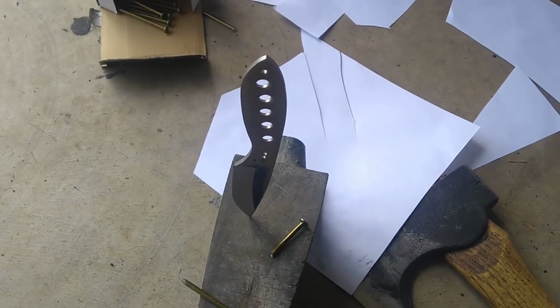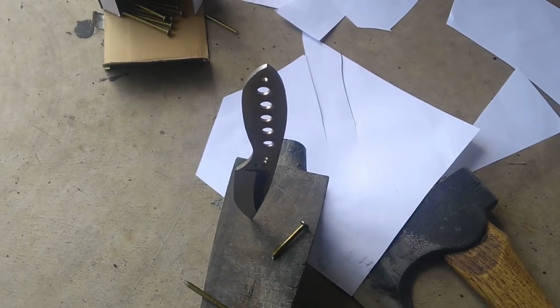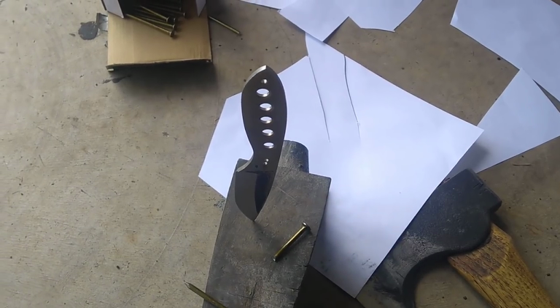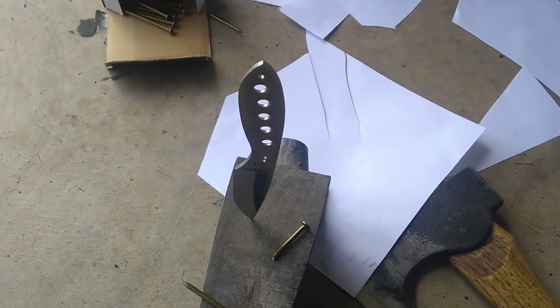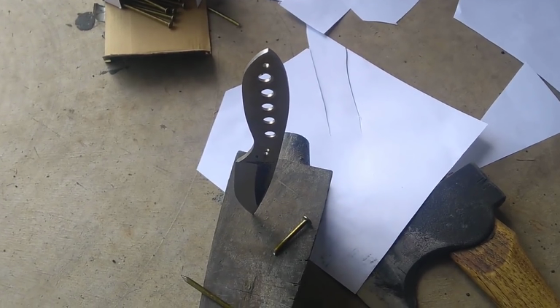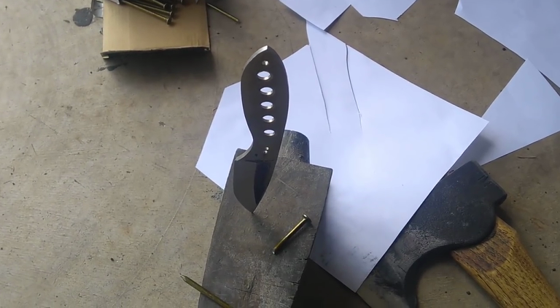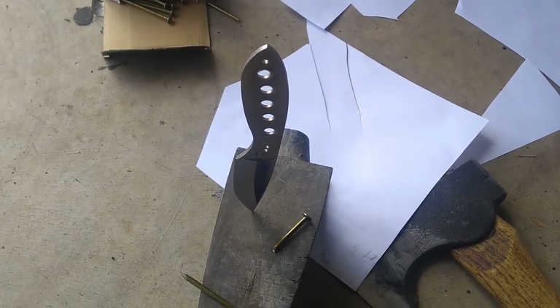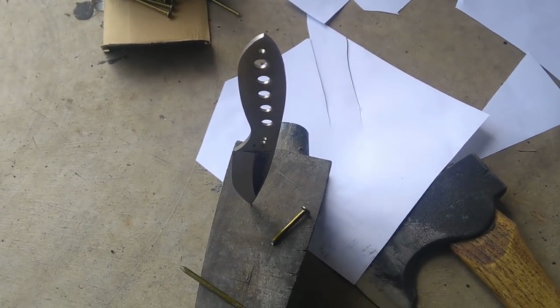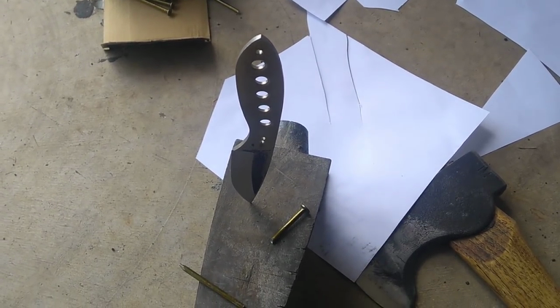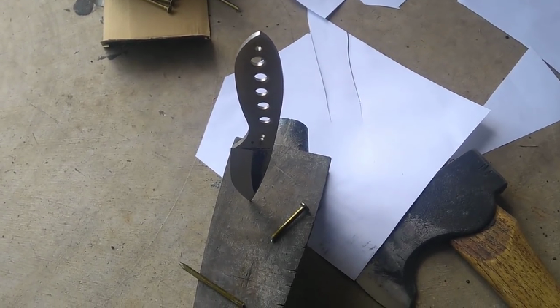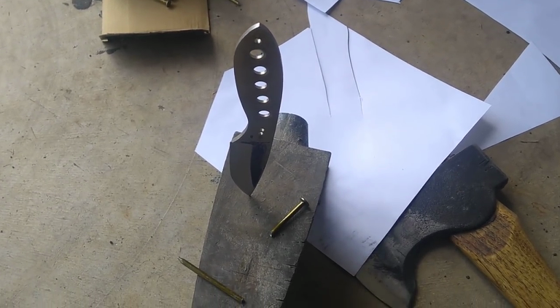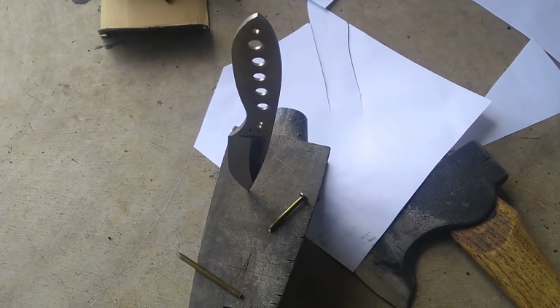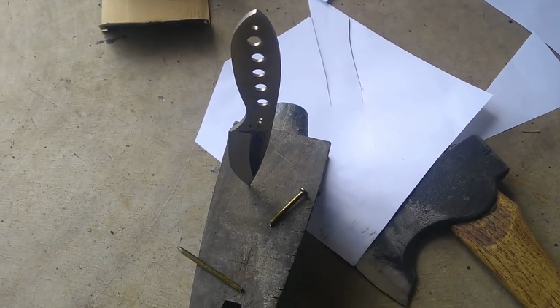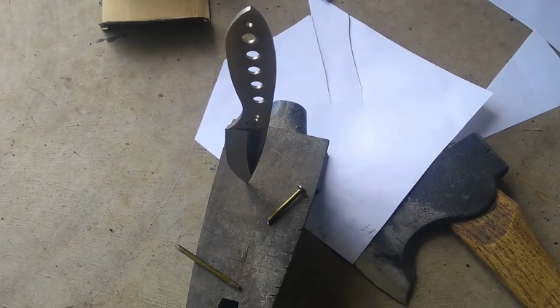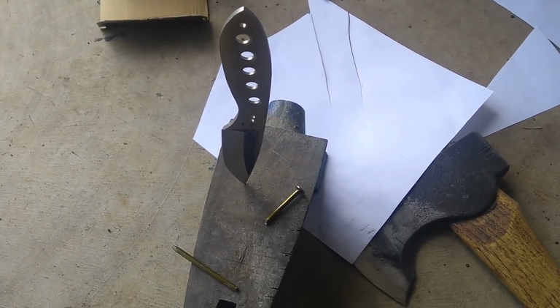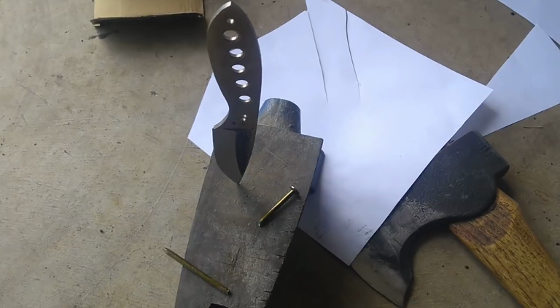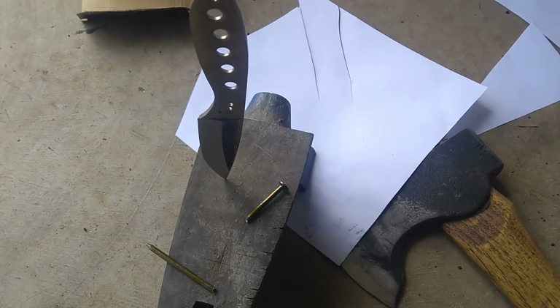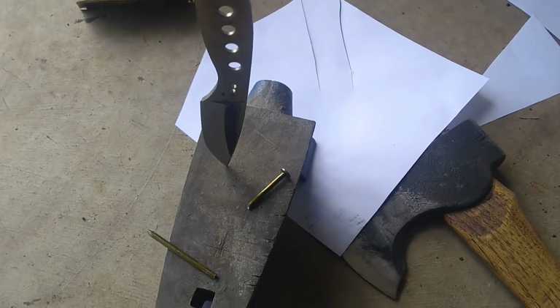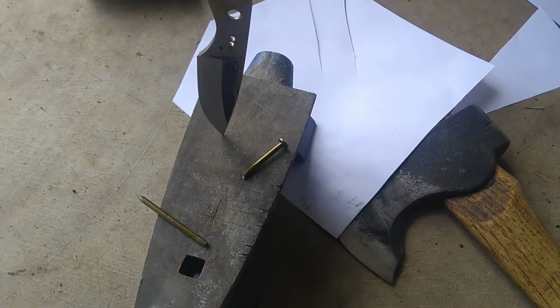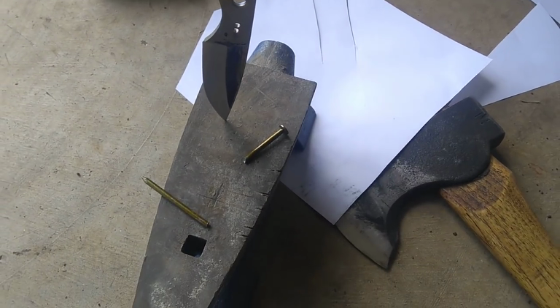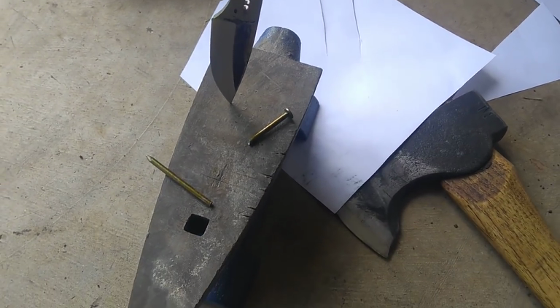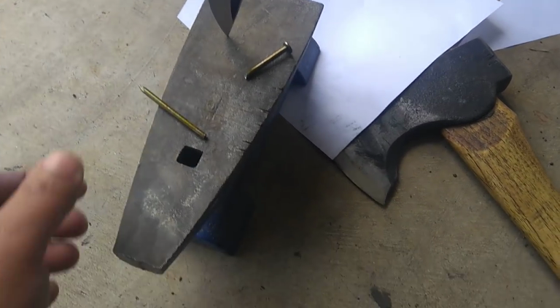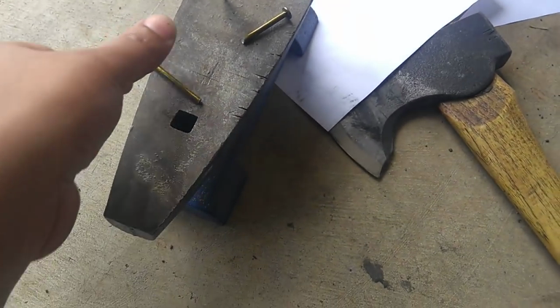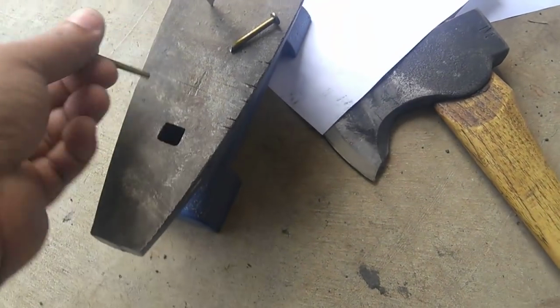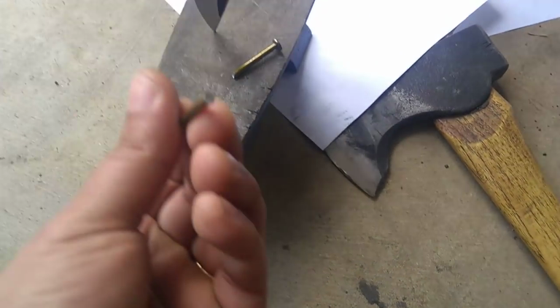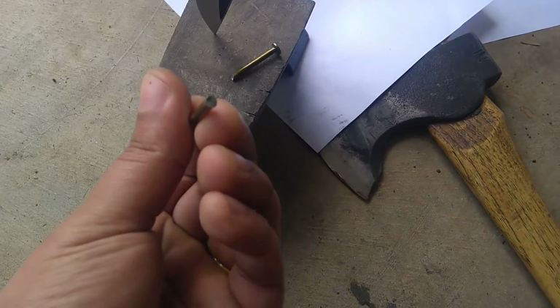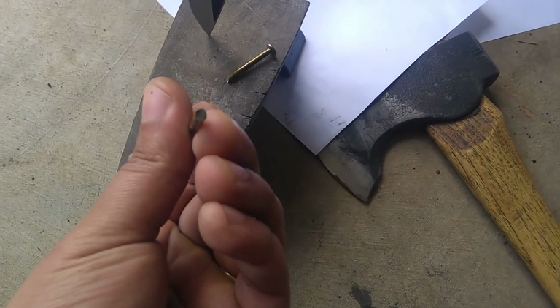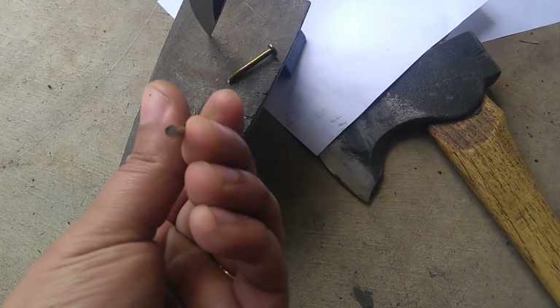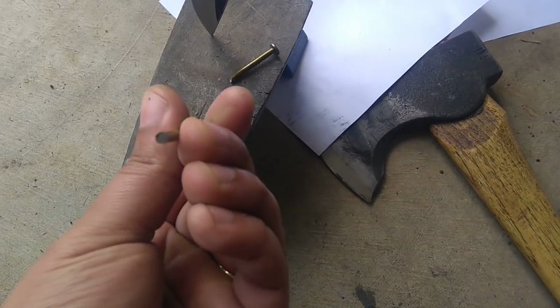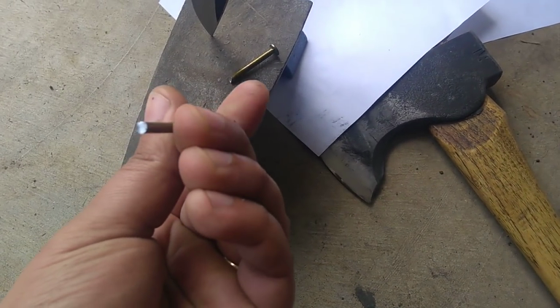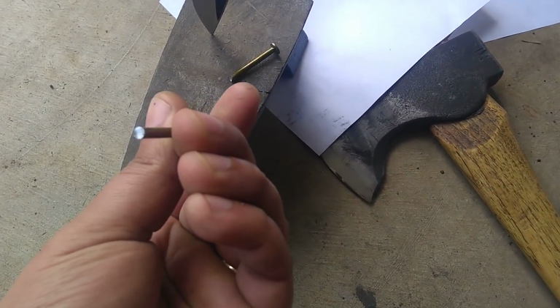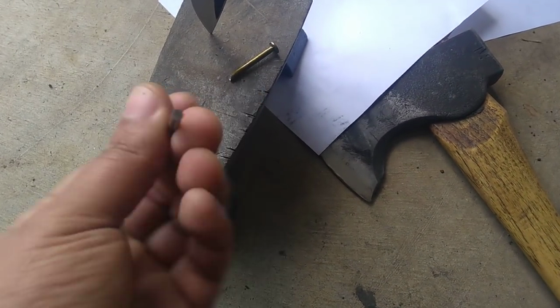We got the CPM4V86566 to chop a nail, and this is about the limit to geometry I found for cutting these steel nails.